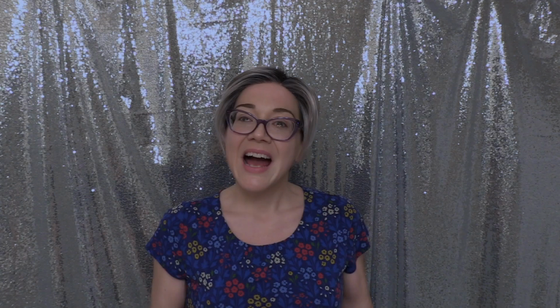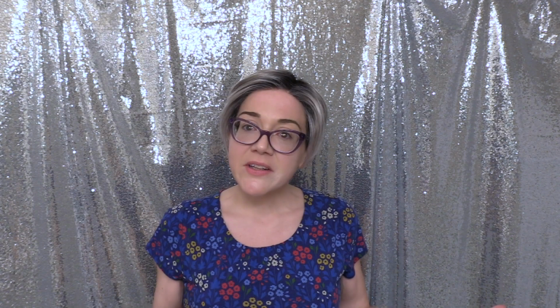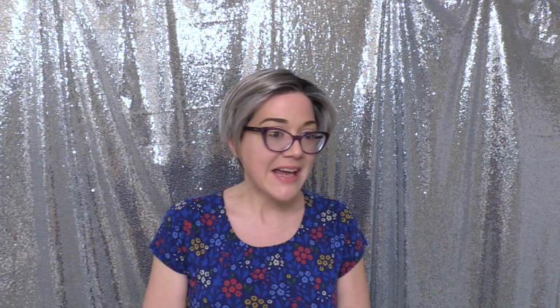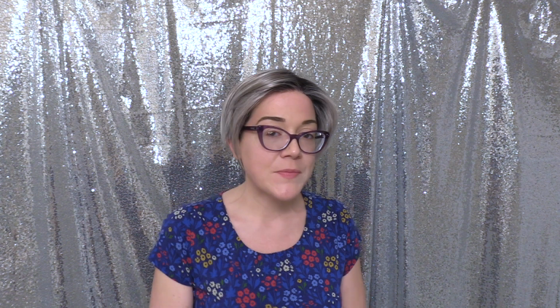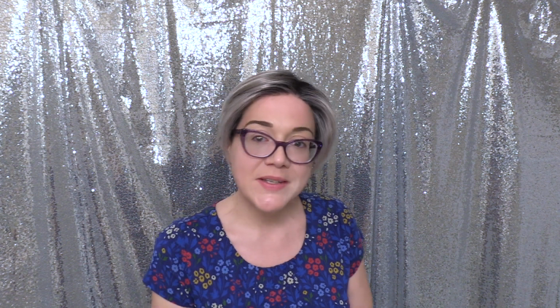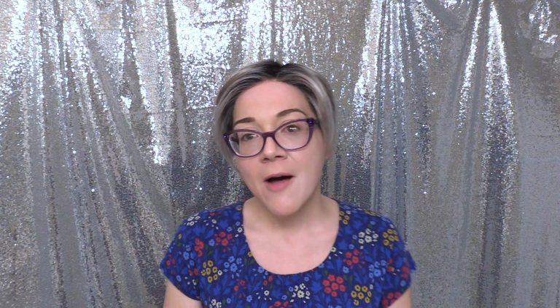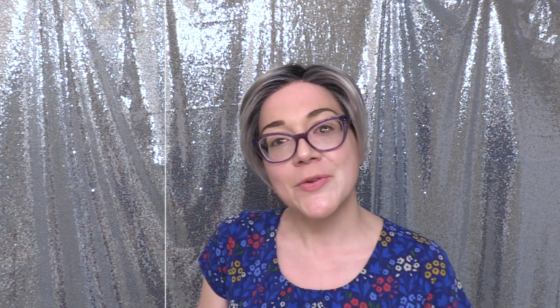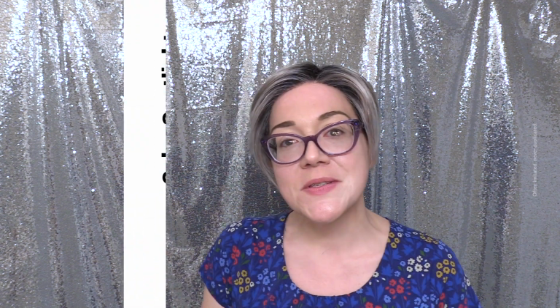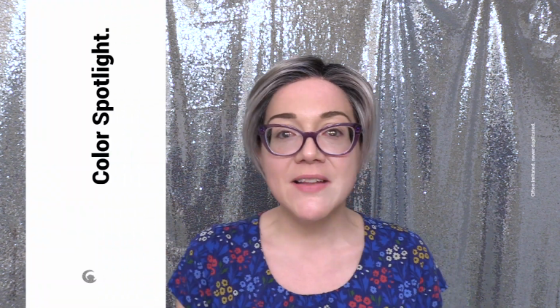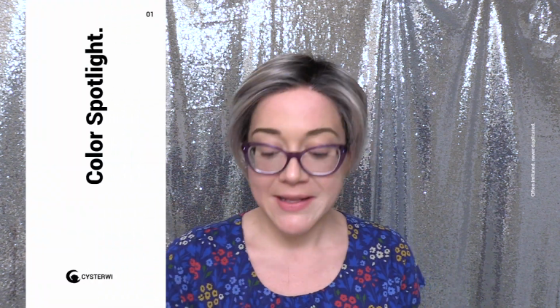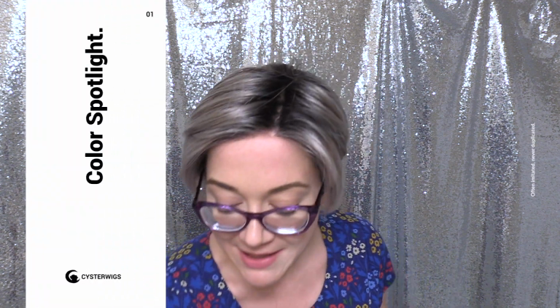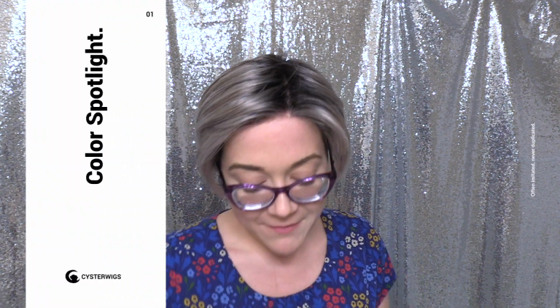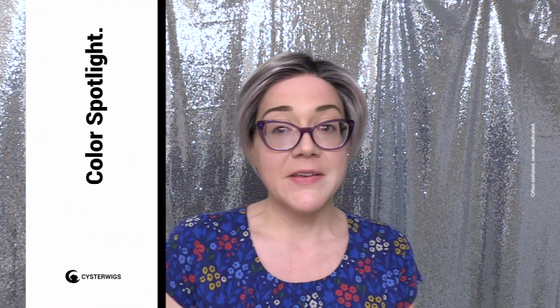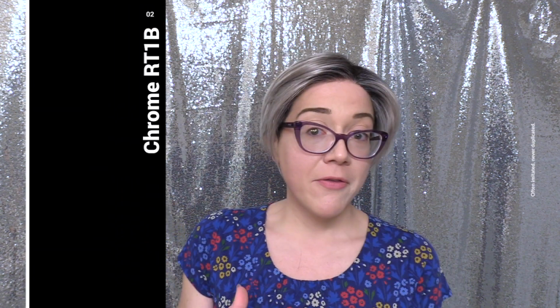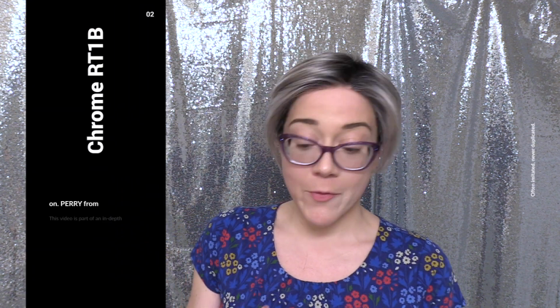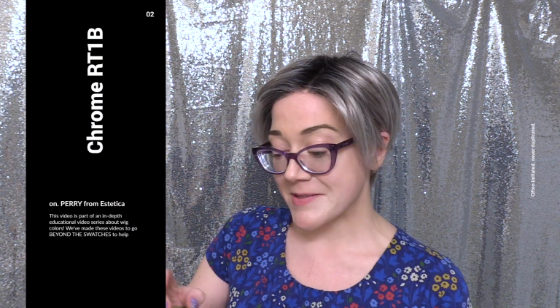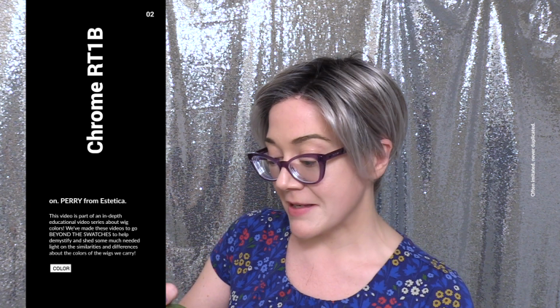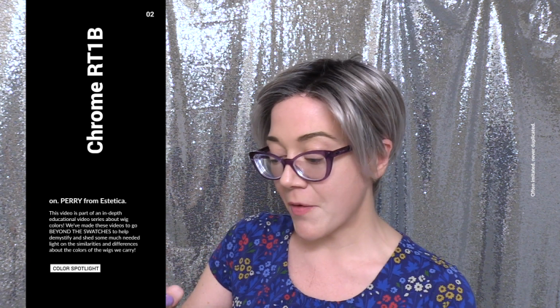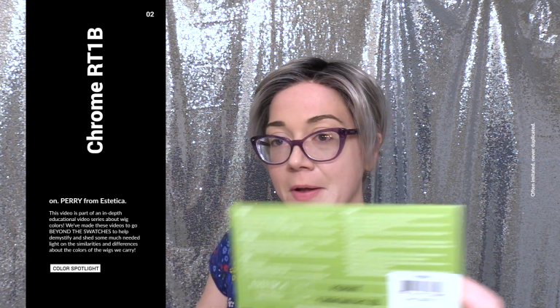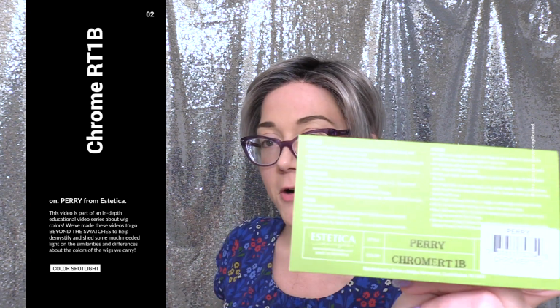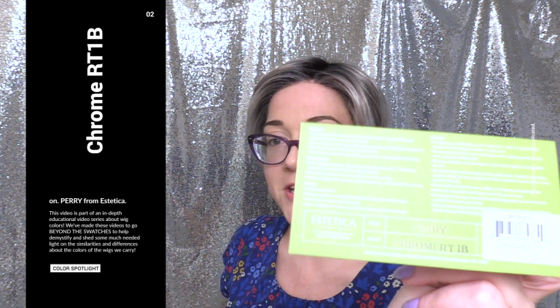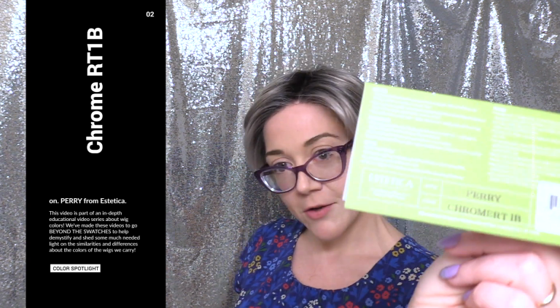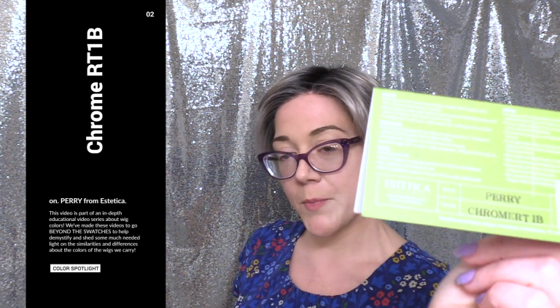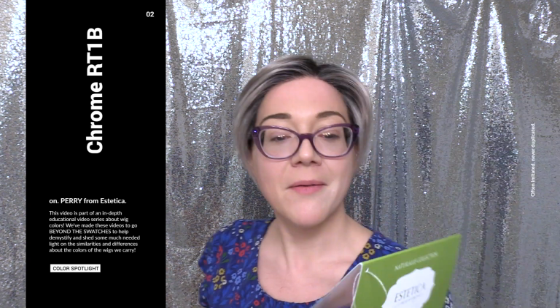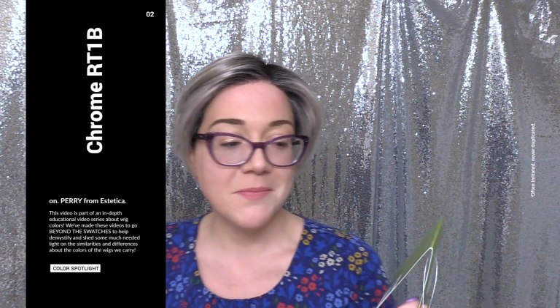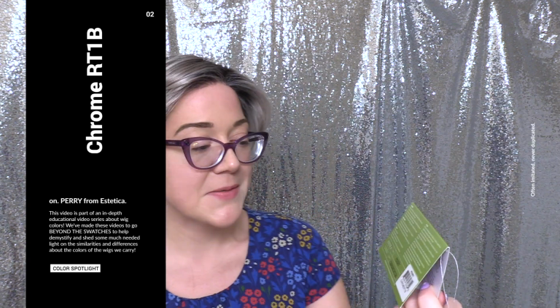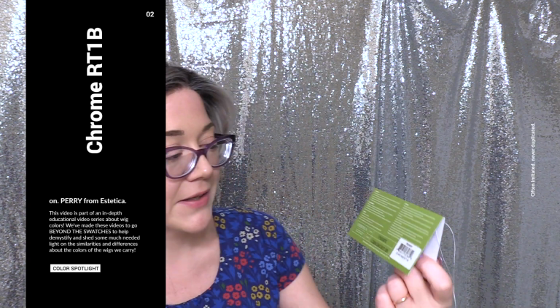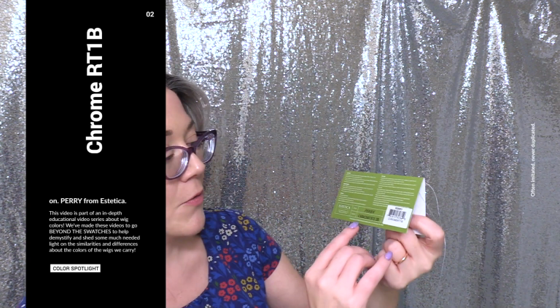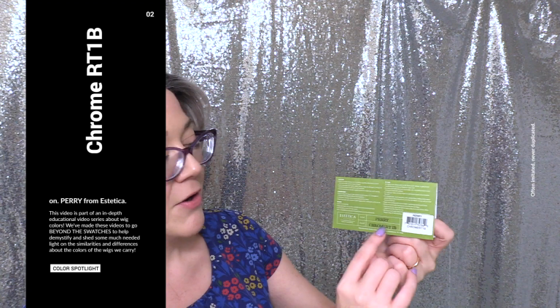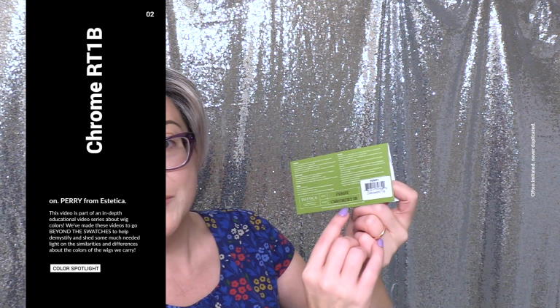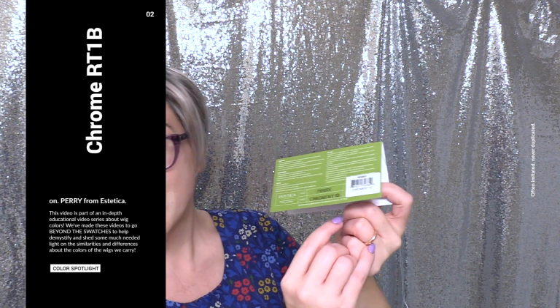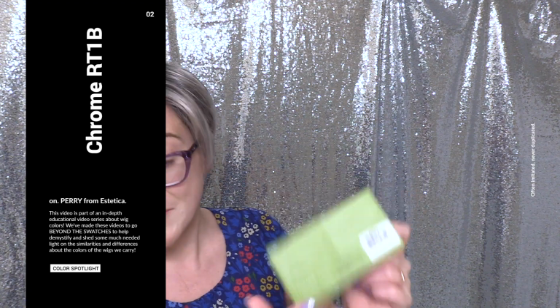Hi there wig lover, this is Heather from Cysterwigs.com to bring you a short and sweet color spotlight of — this is a mouthful by the way — this is the Chrome Root 1B.